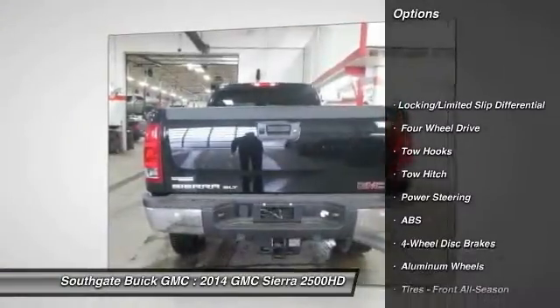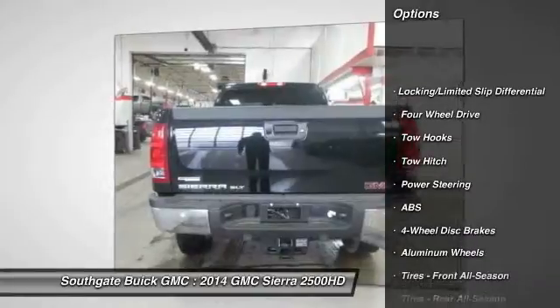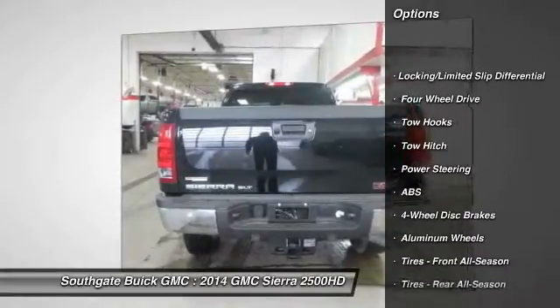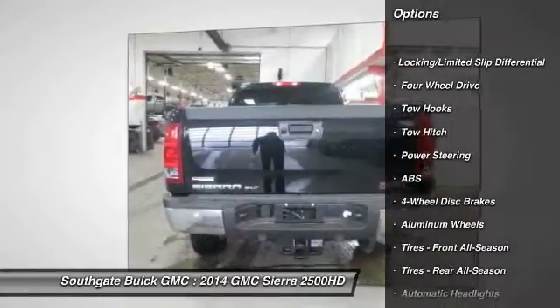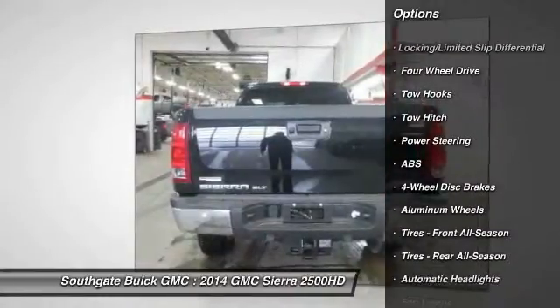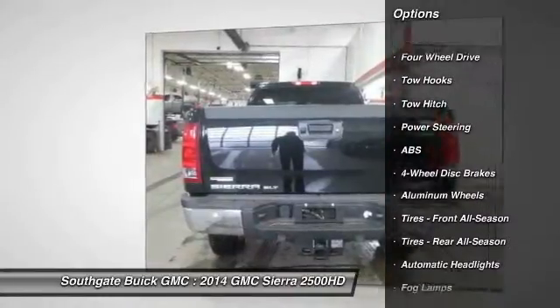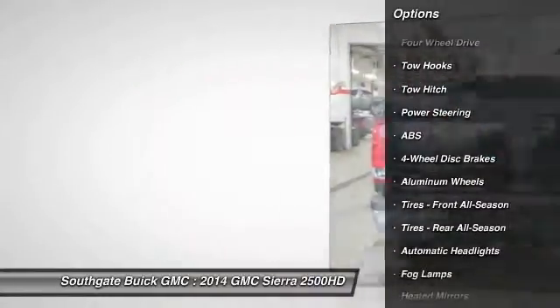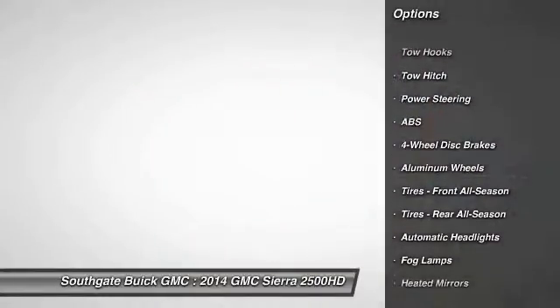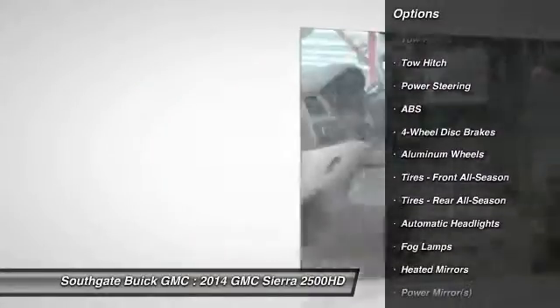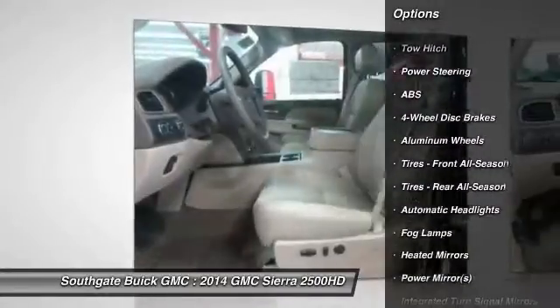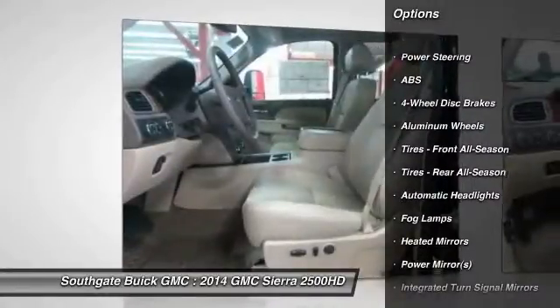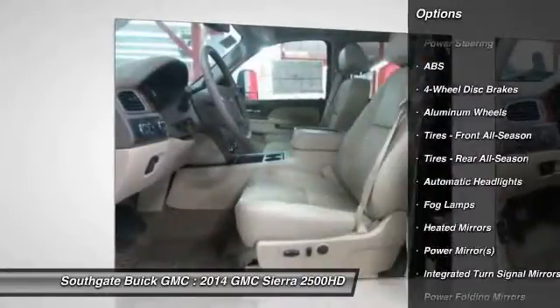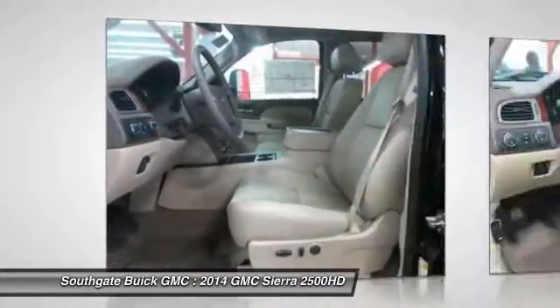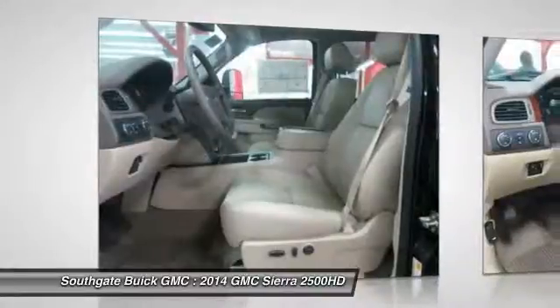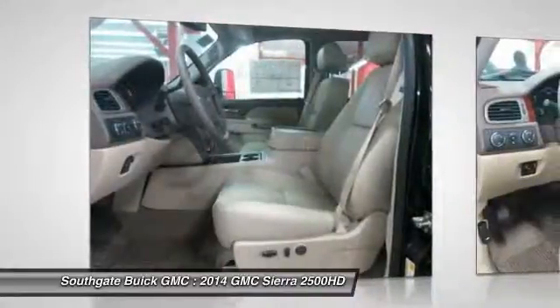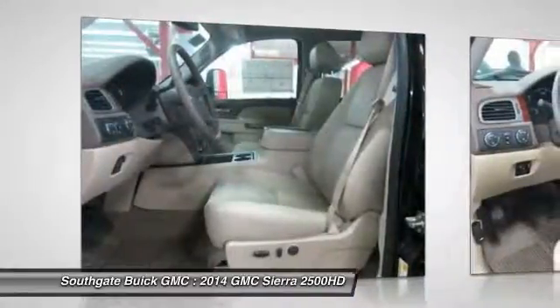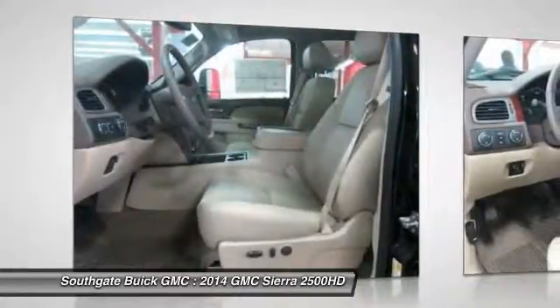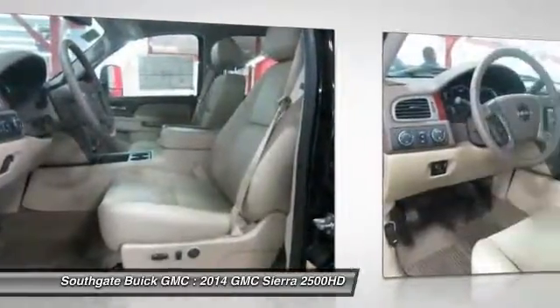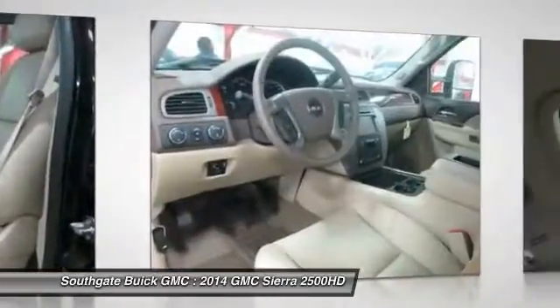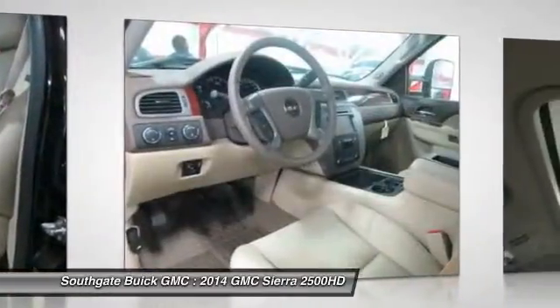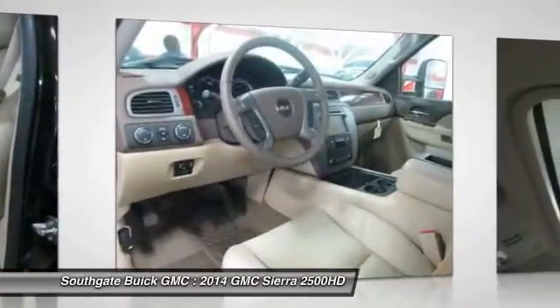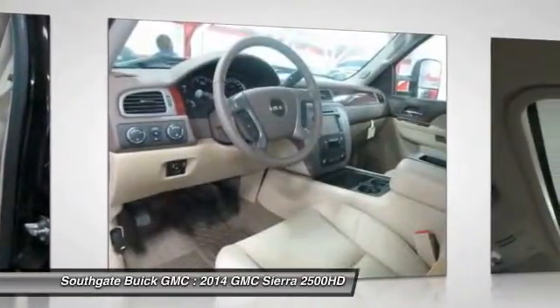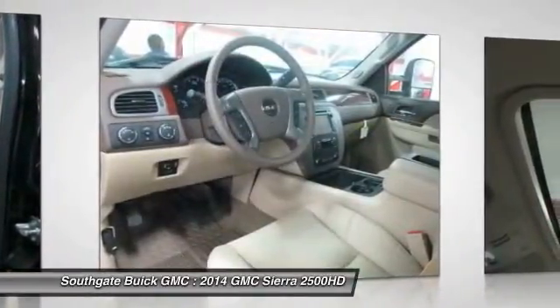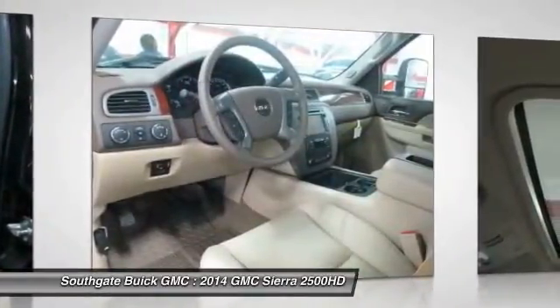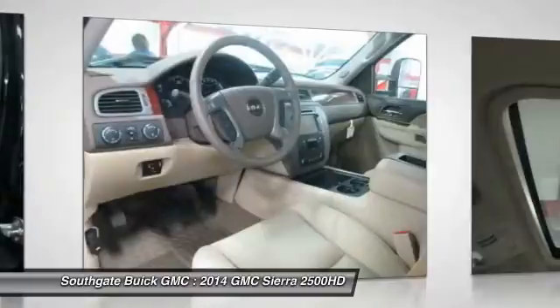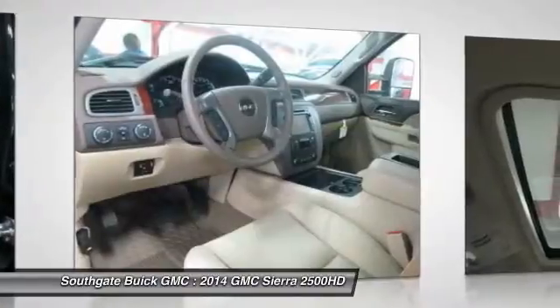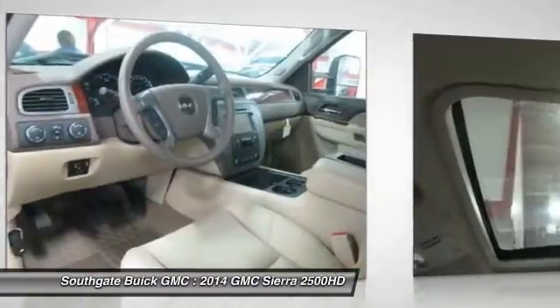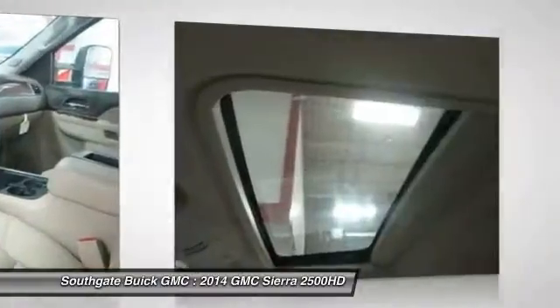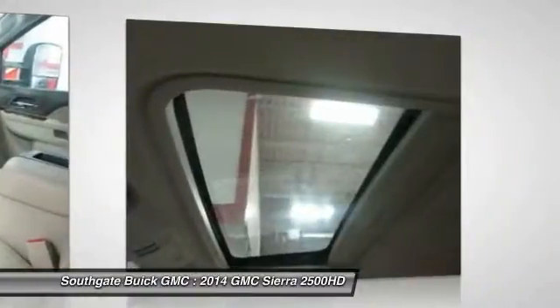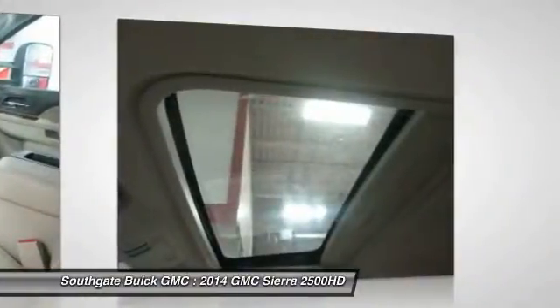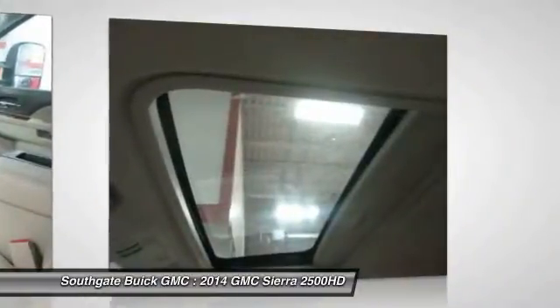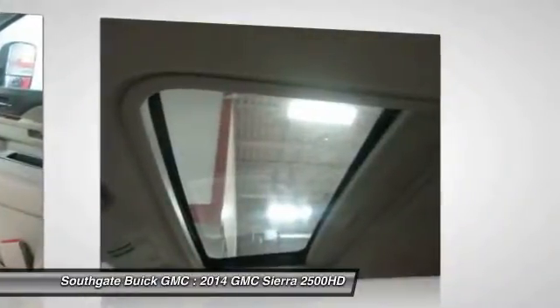Stability control, steering wheel audio controls, remote engine start, traction control, tow hitch, anti-lock braking system, power passenger seat, power steering, adjustable steering wheel, floor mats.